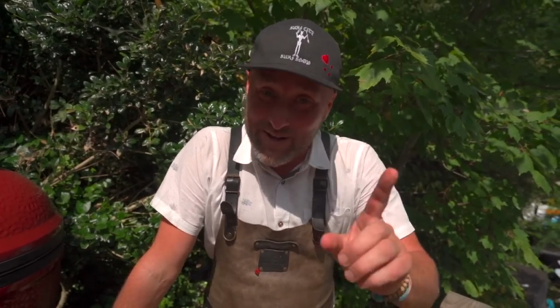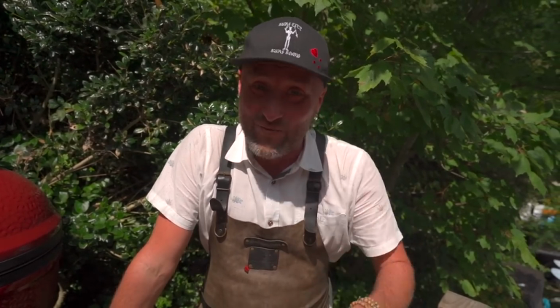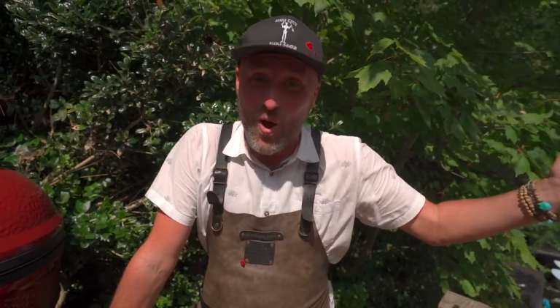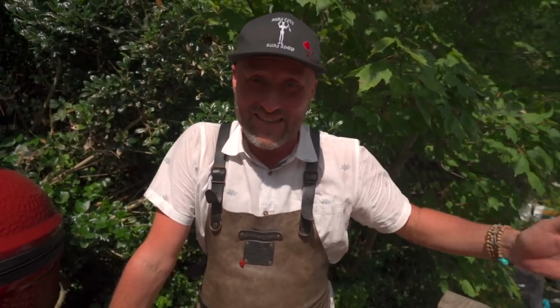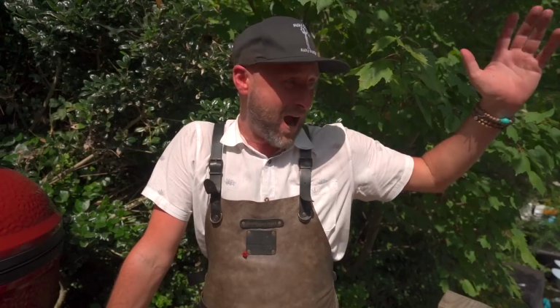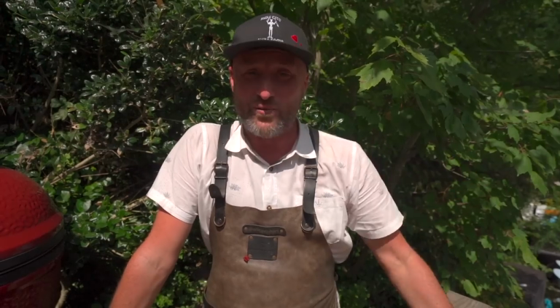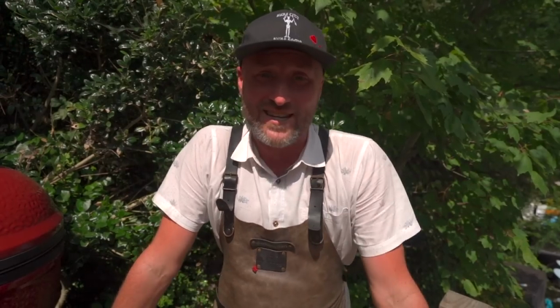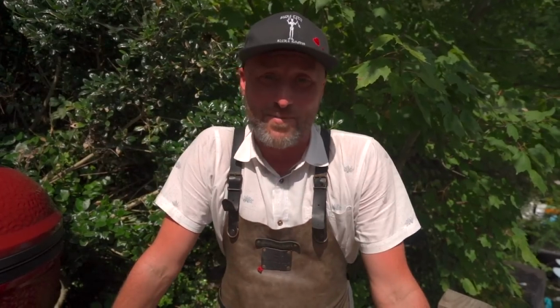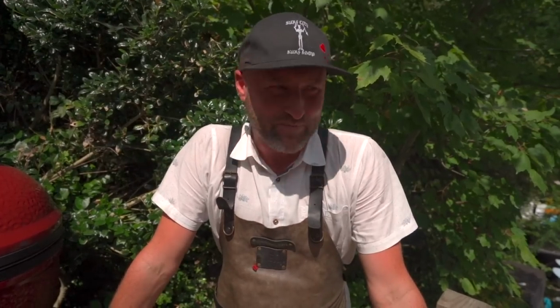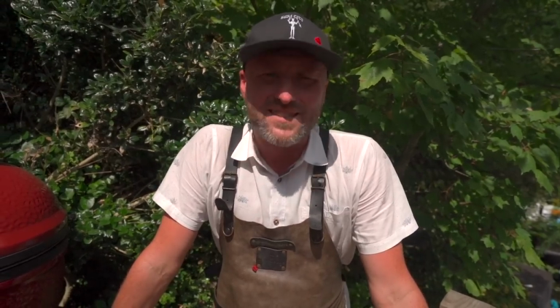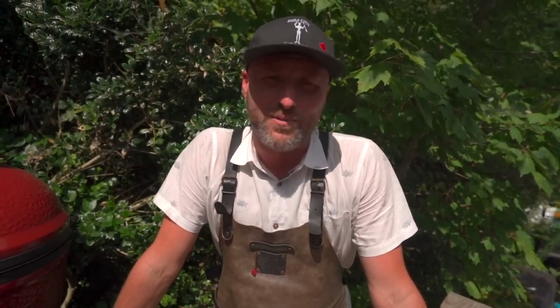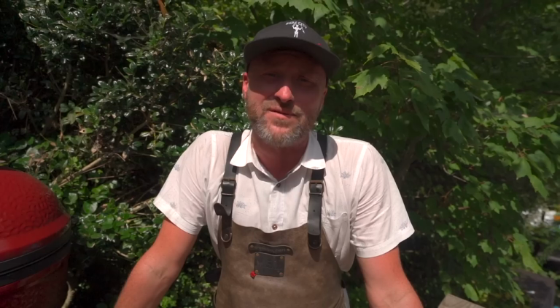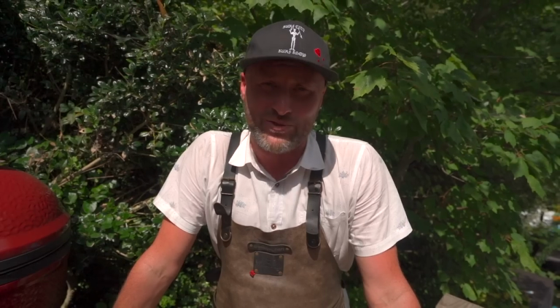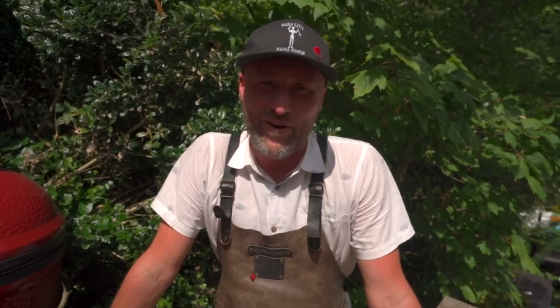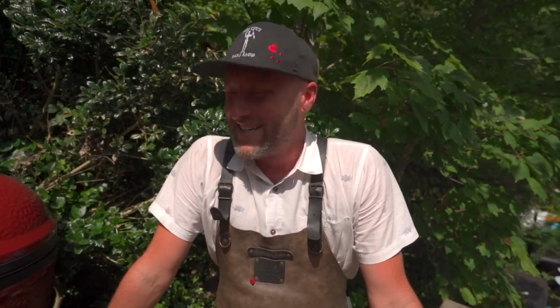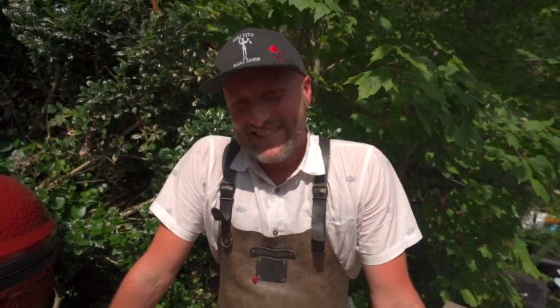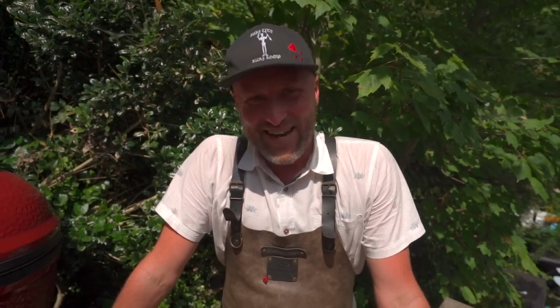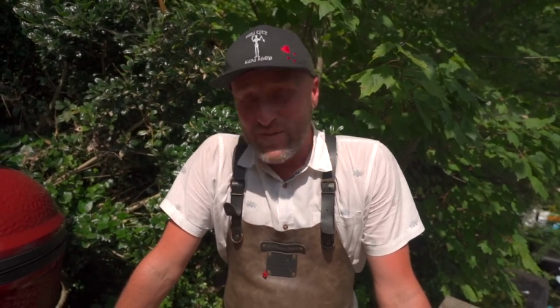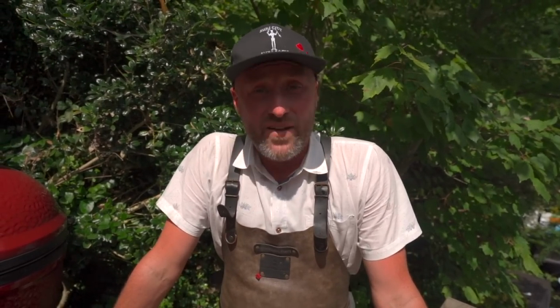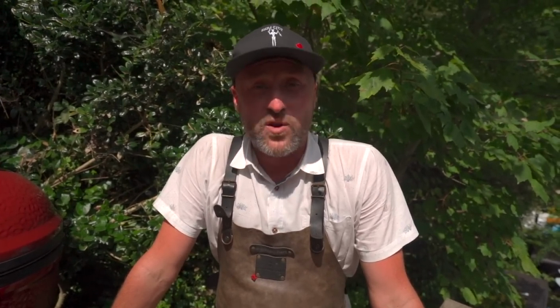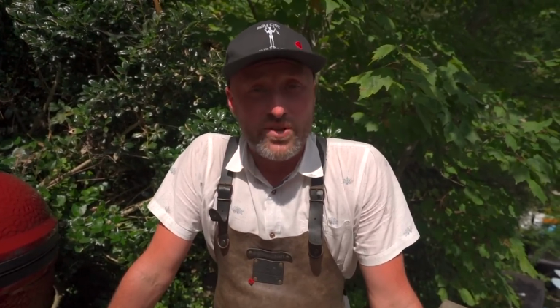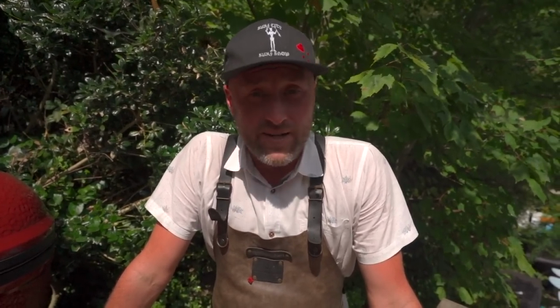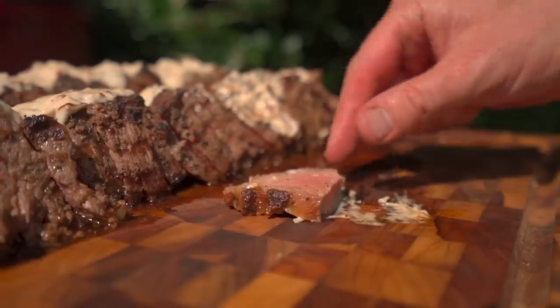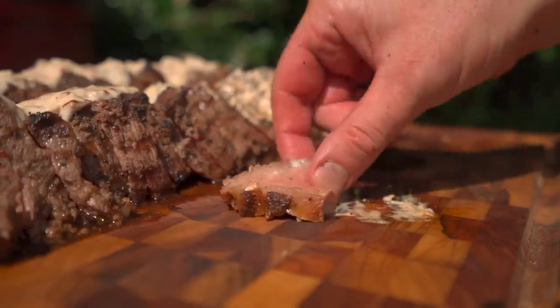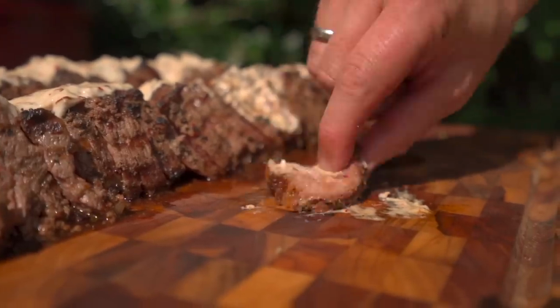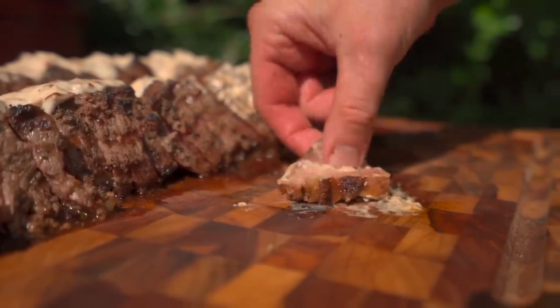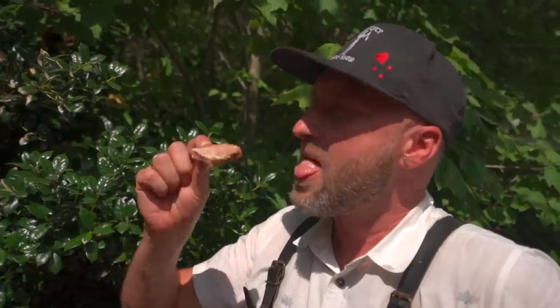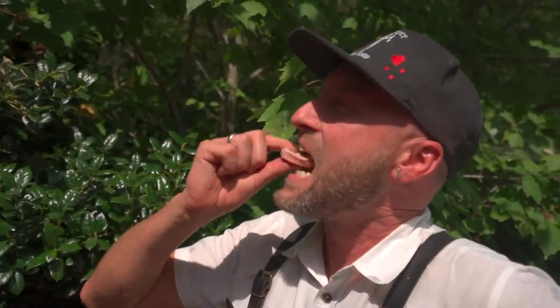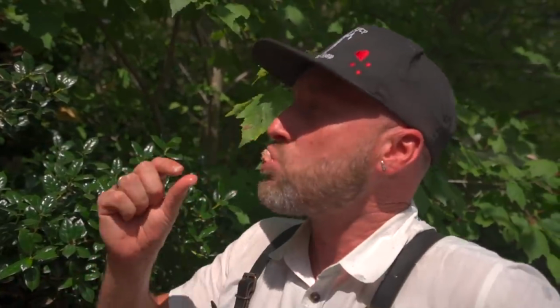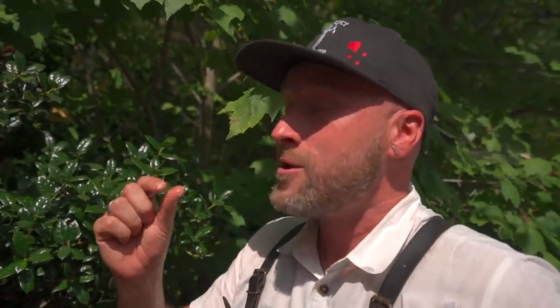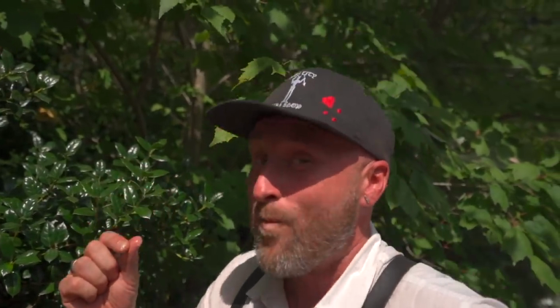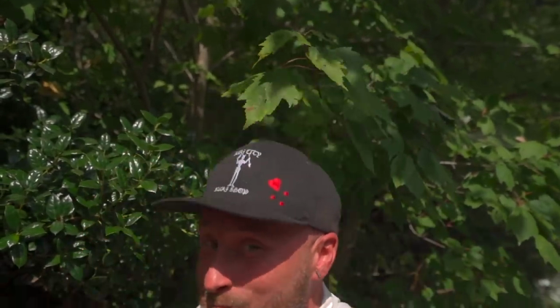But wait, don't forget to do all the things — subscribe, hit notification, hit the like button. Just go out there, cook with confidence, have some fun, and do leave us a comment. From our backyard to yours, cheers and happy grilling.